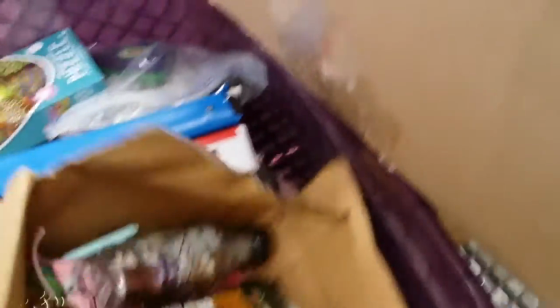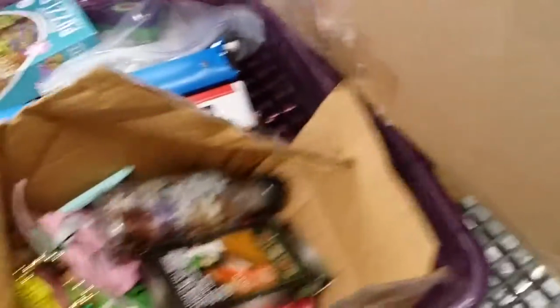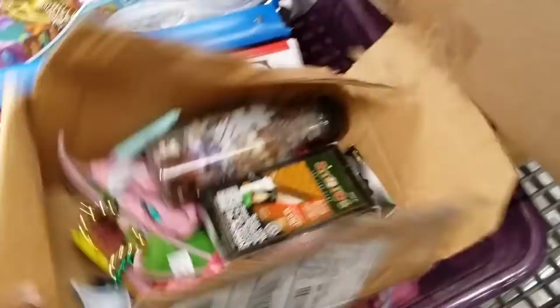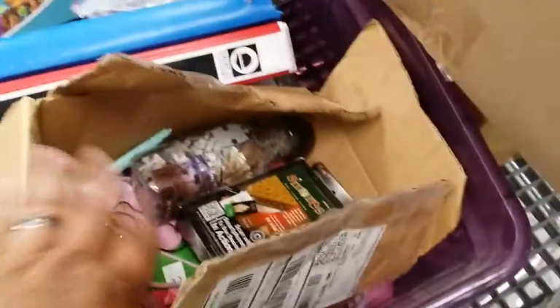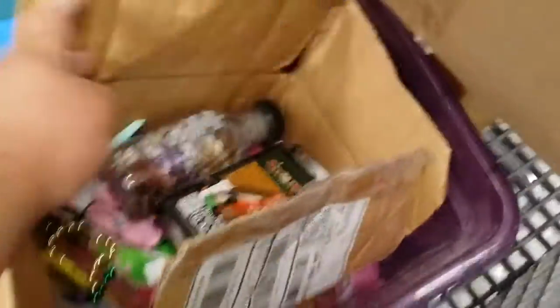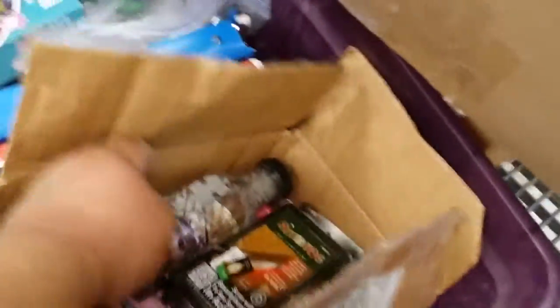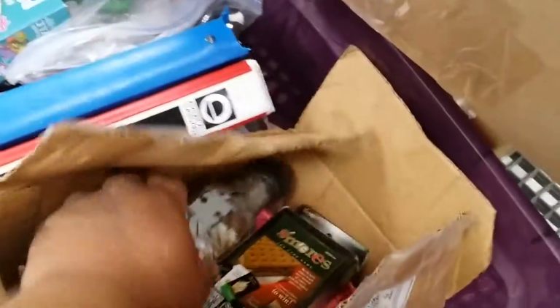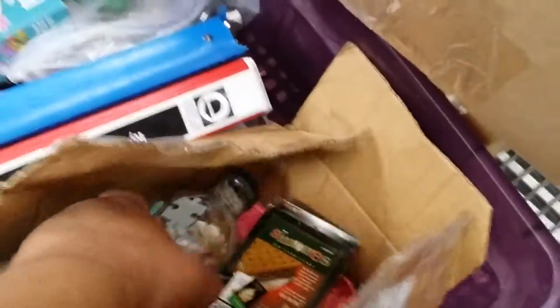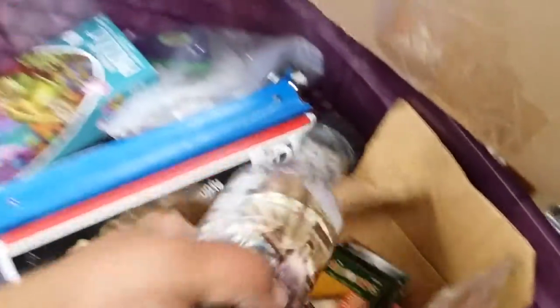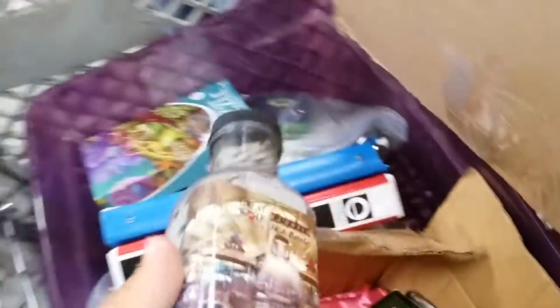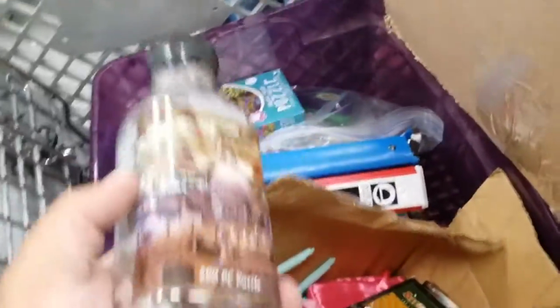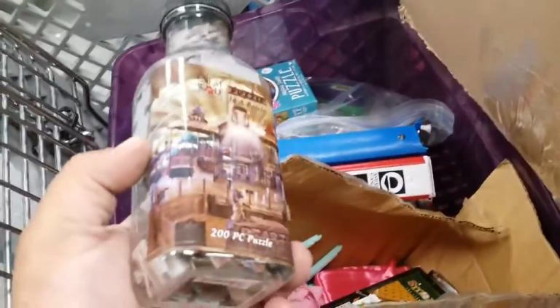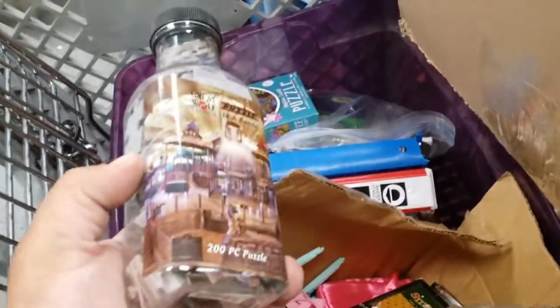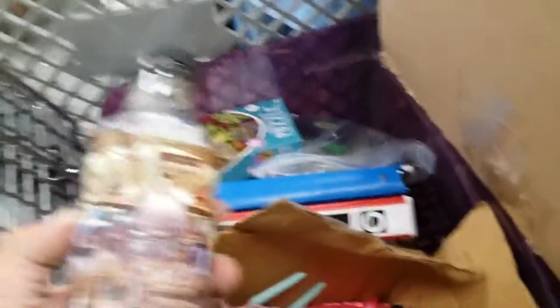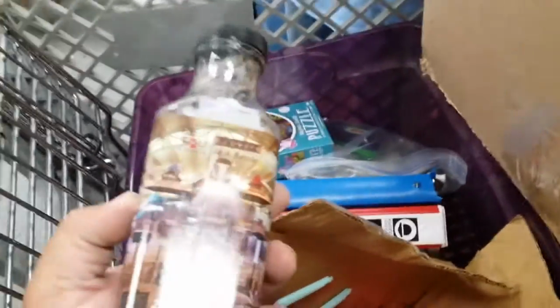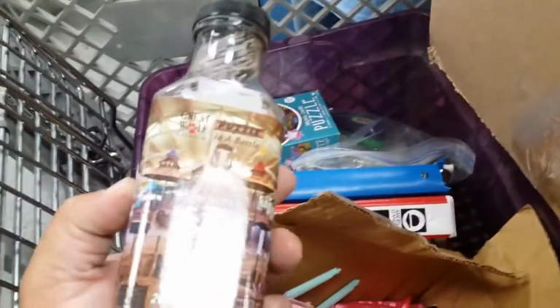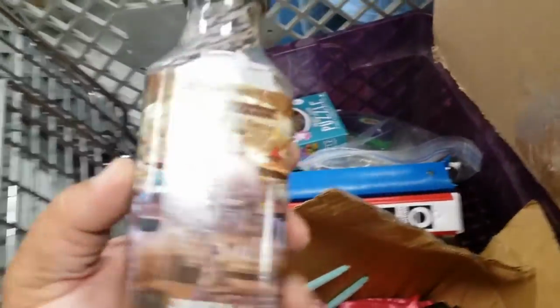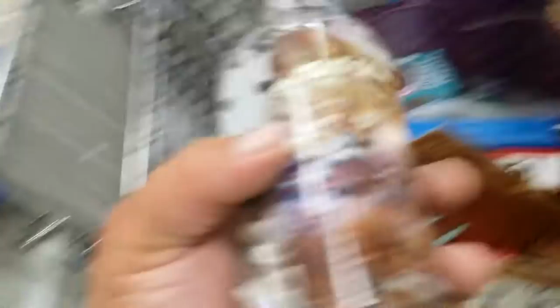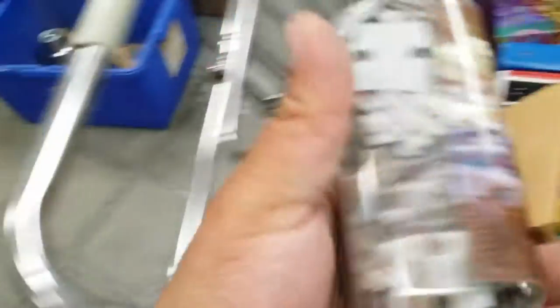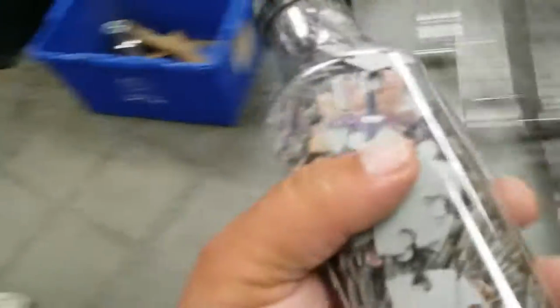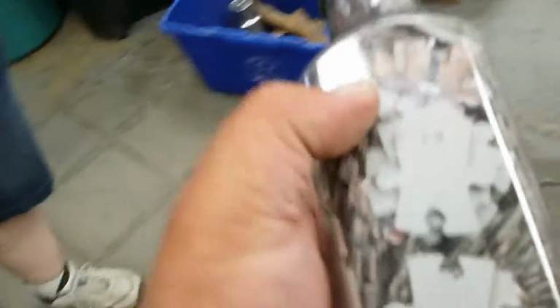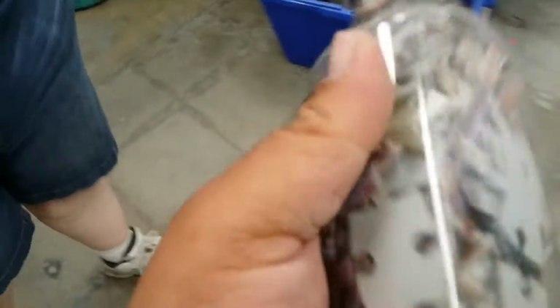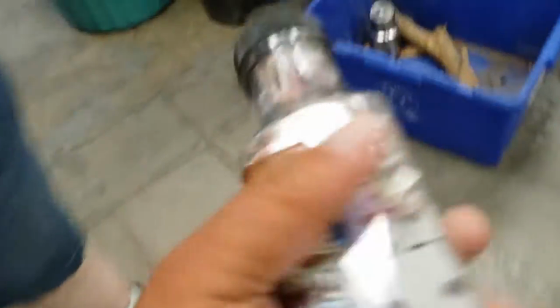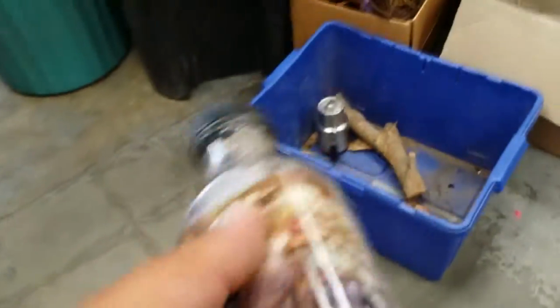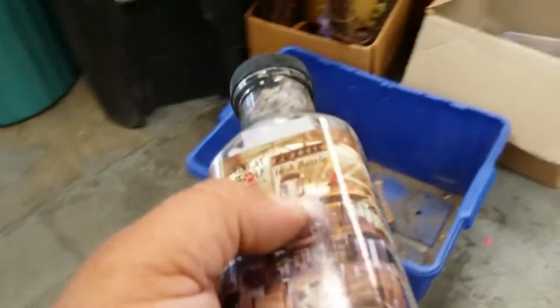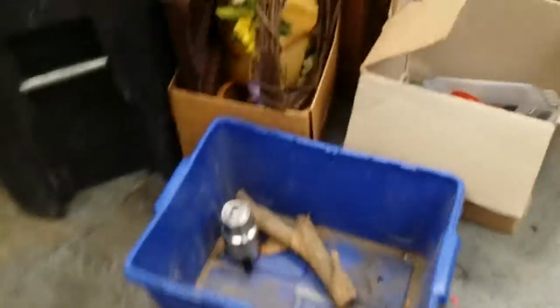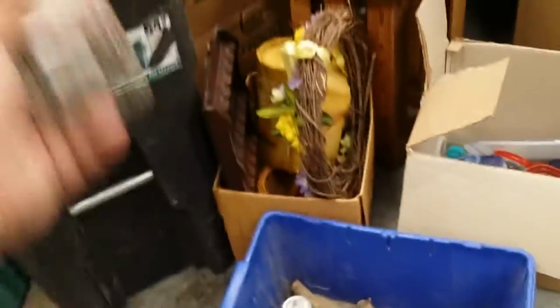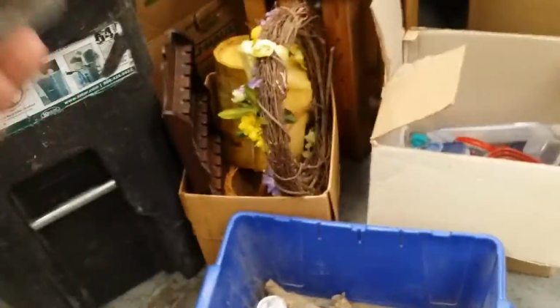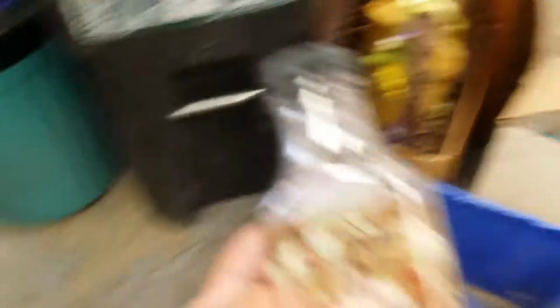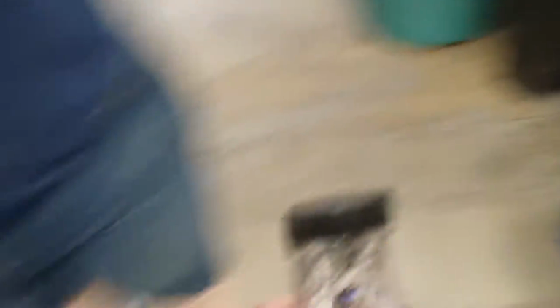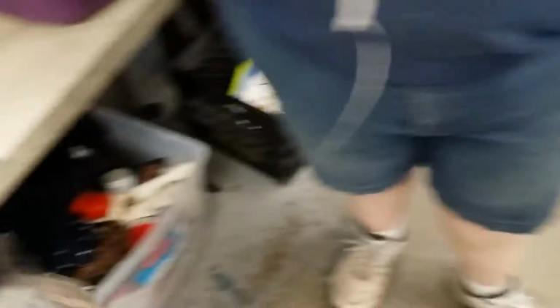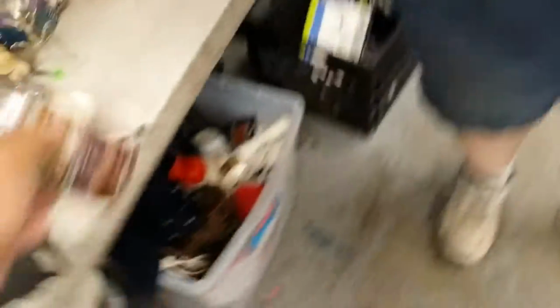What have we got? We got a puzzle in a bottle — 200 piece puzzle in a bottle. So is the first puzzle how to get it out of the bottle?